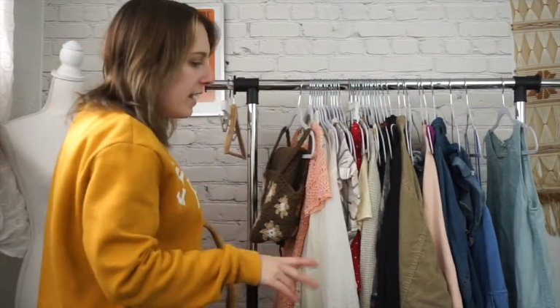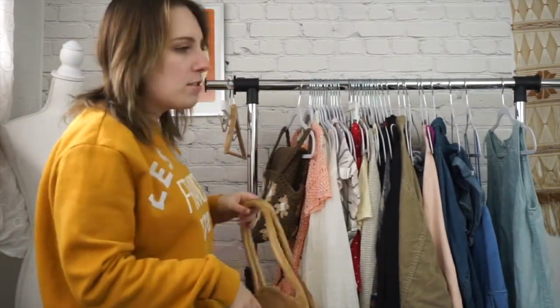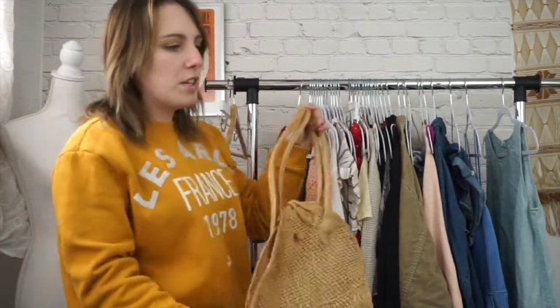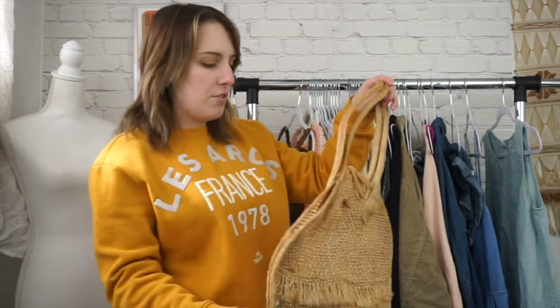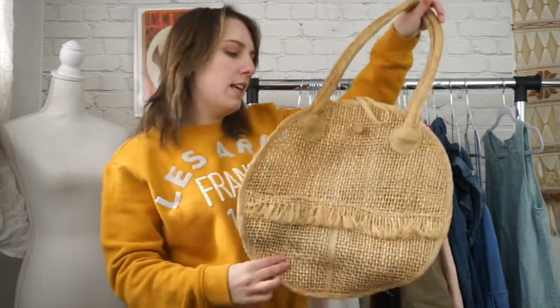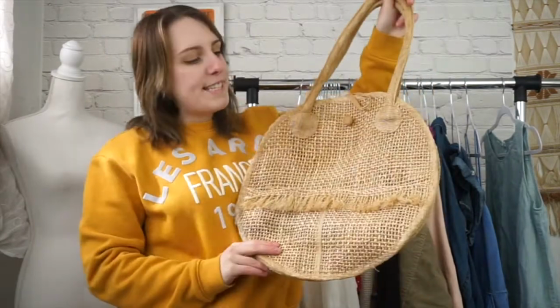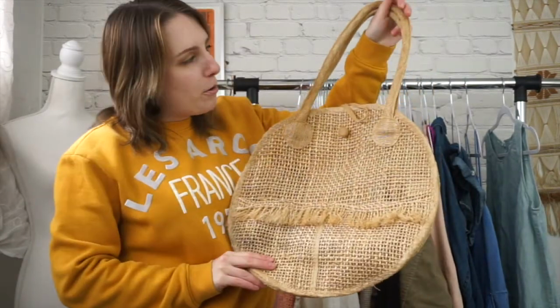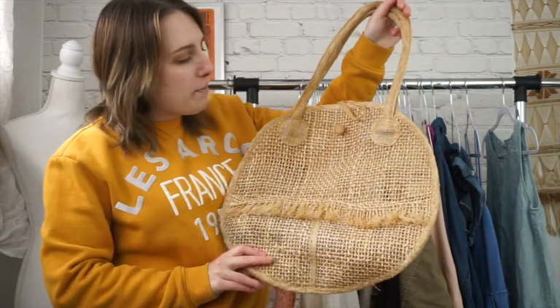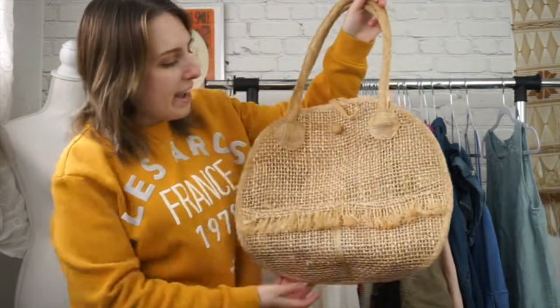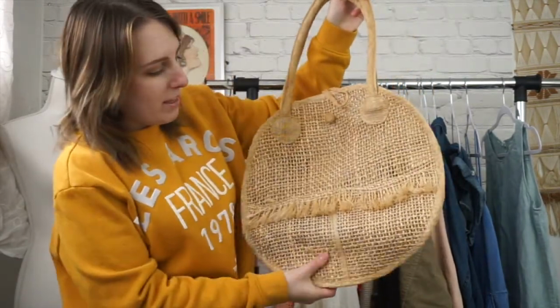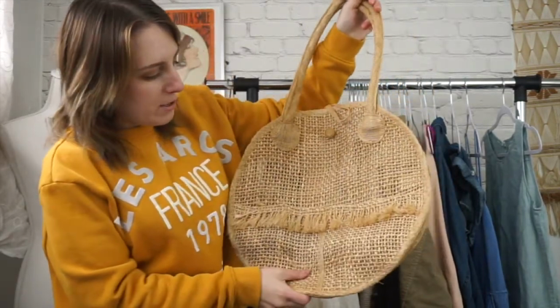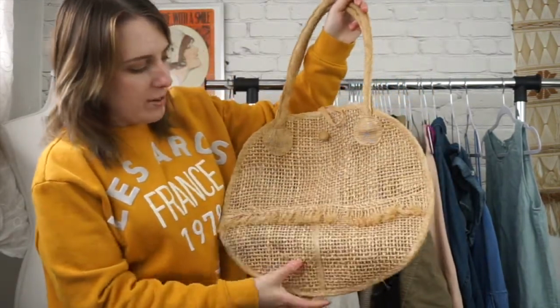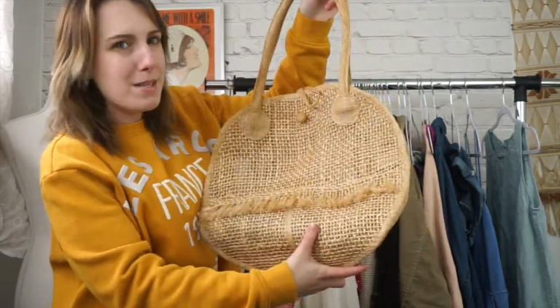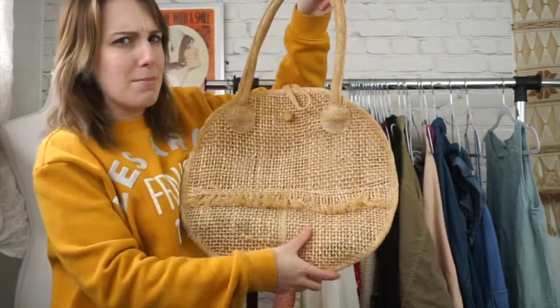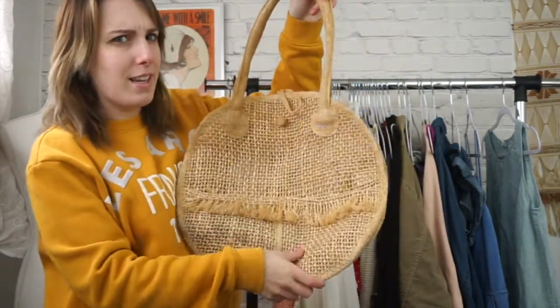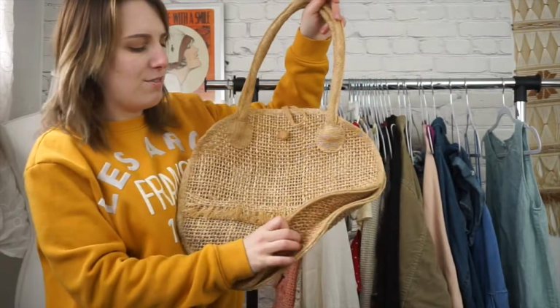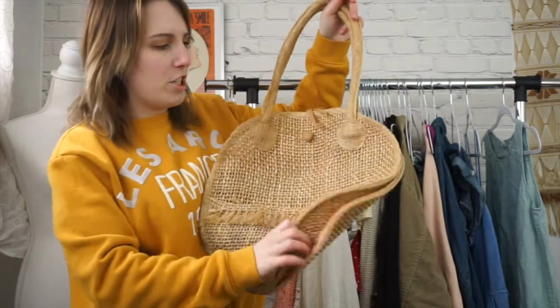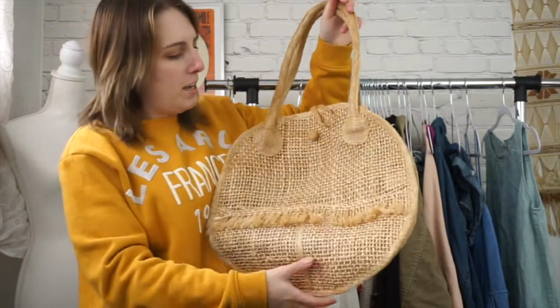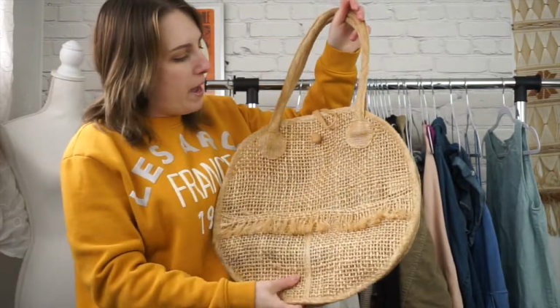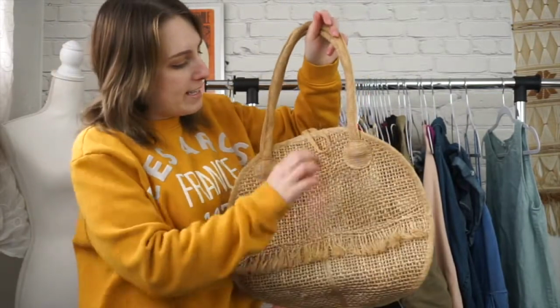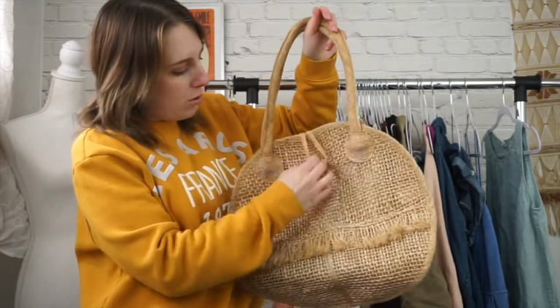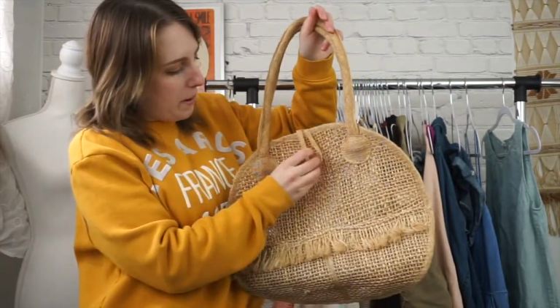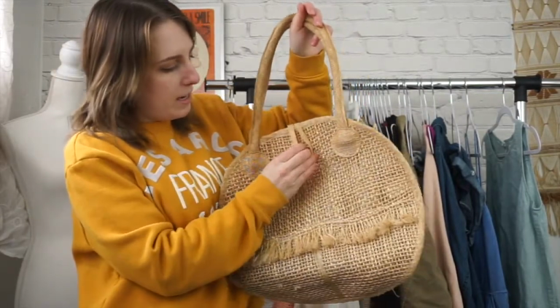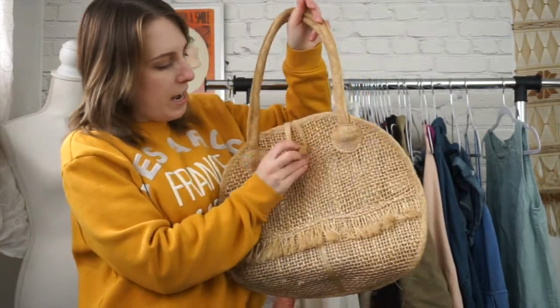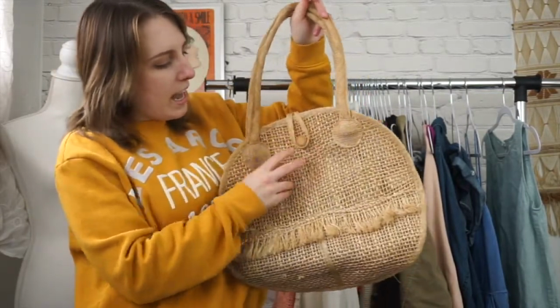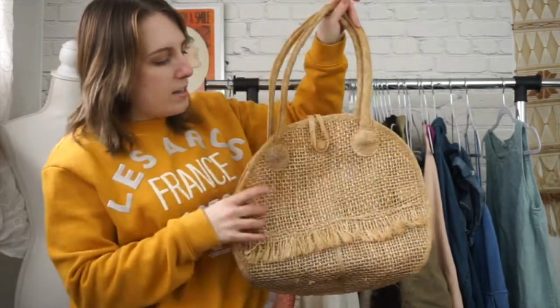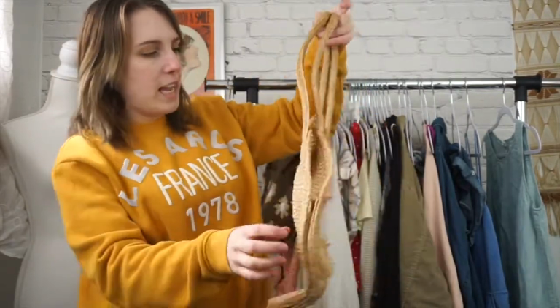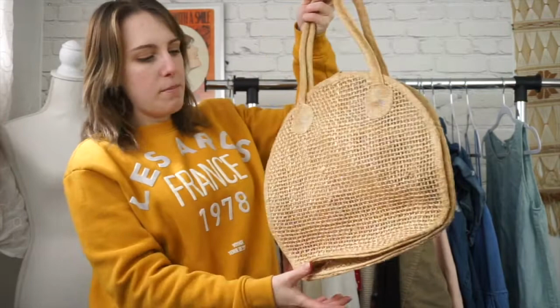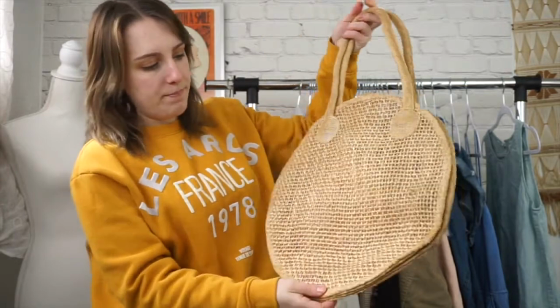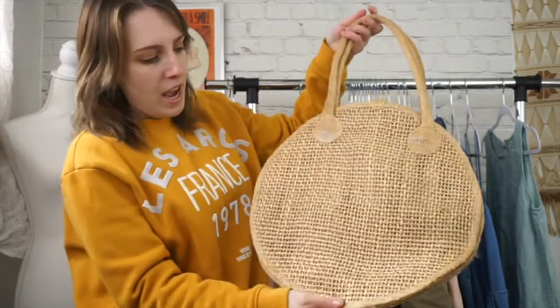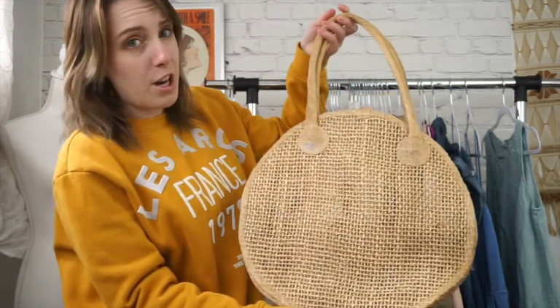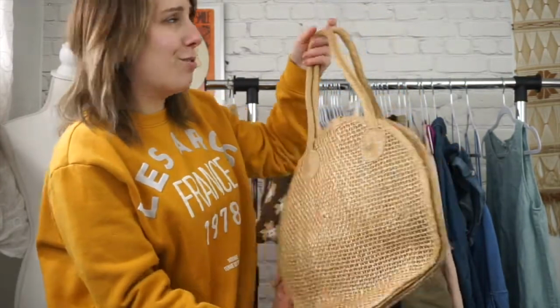Next, I have some shoes and accessories. This is a really cool basket bag. I just really loved it. It's round. It needs to be steamed — it's a little rigid — but it has this cute little button here. It doesn't have any tagging on it, but I just thought it was really cool.